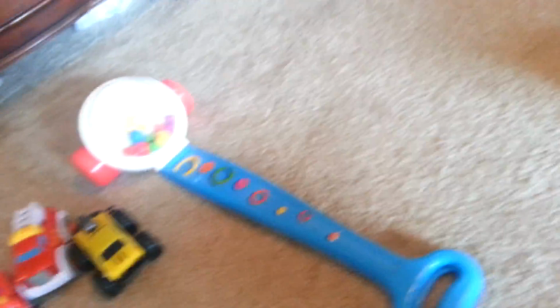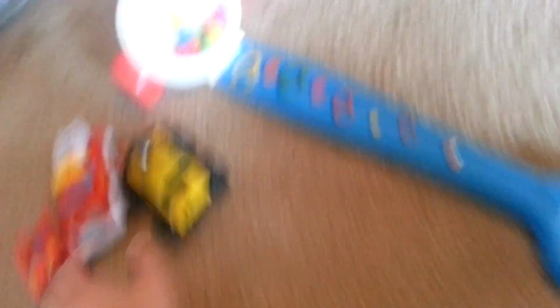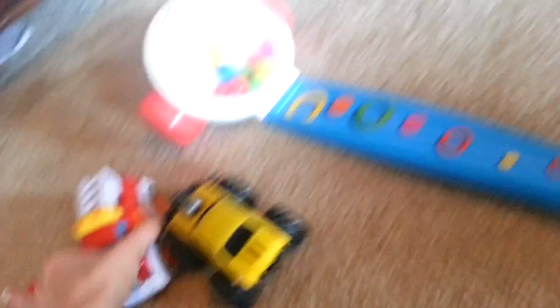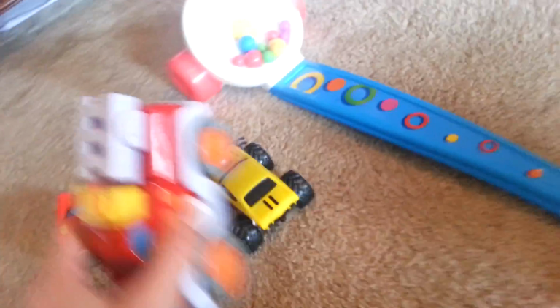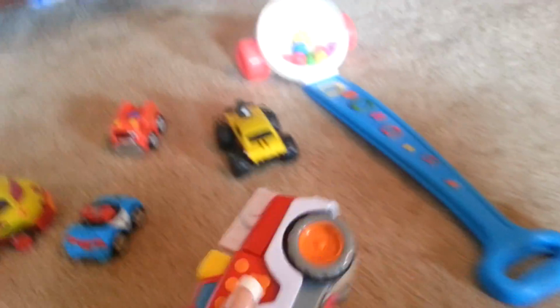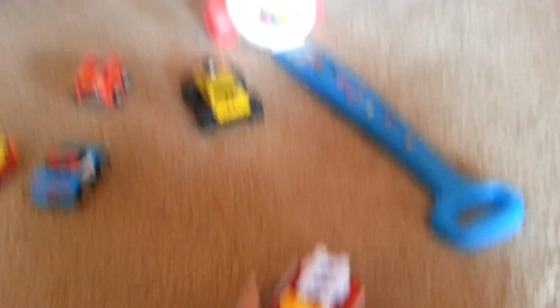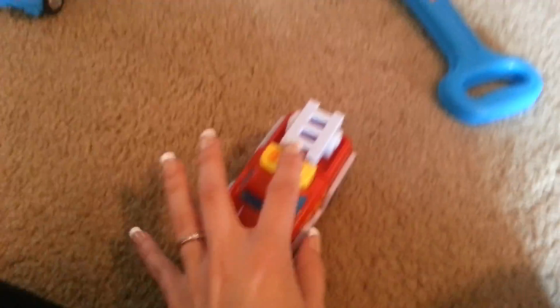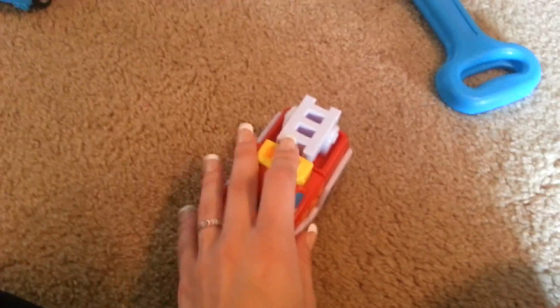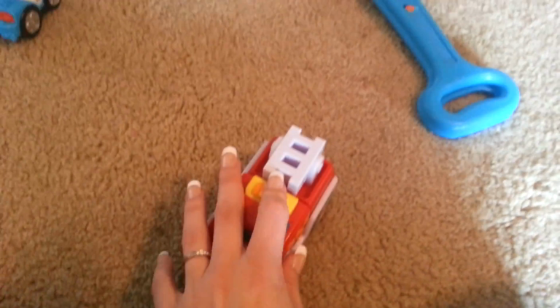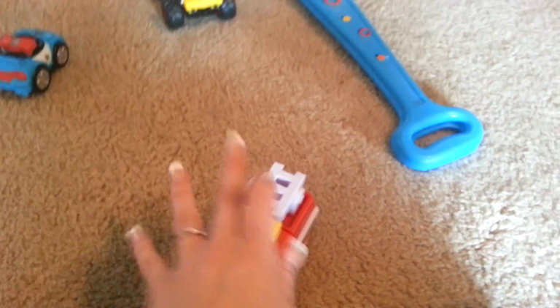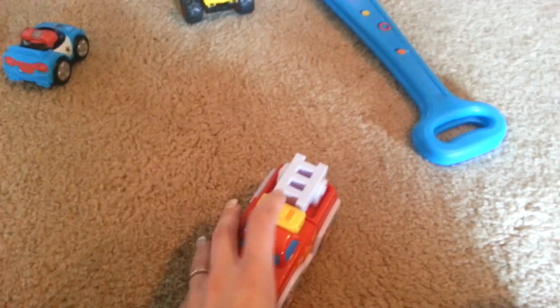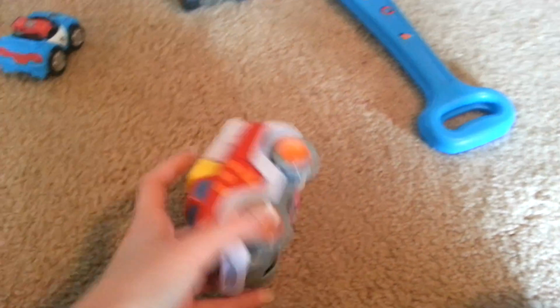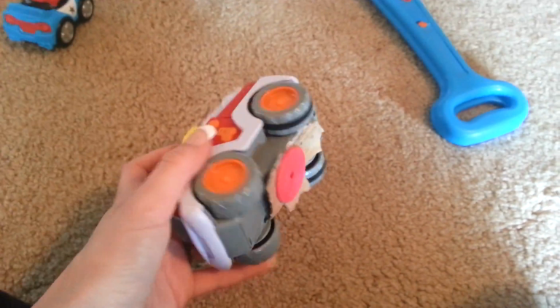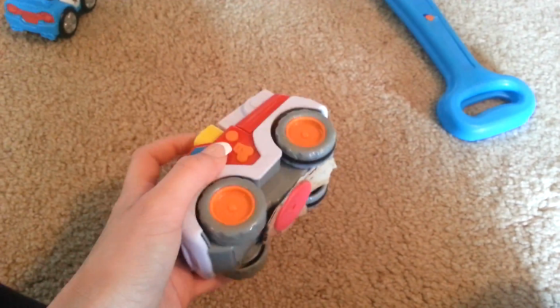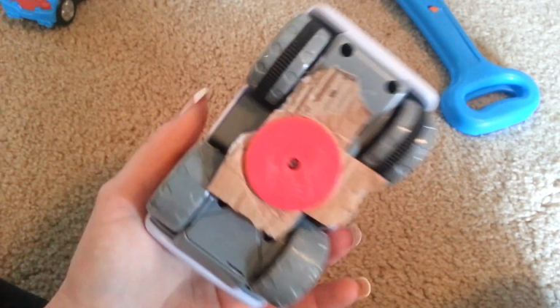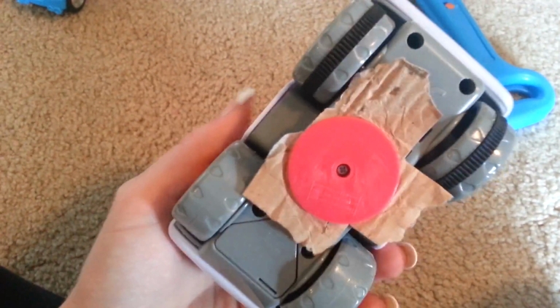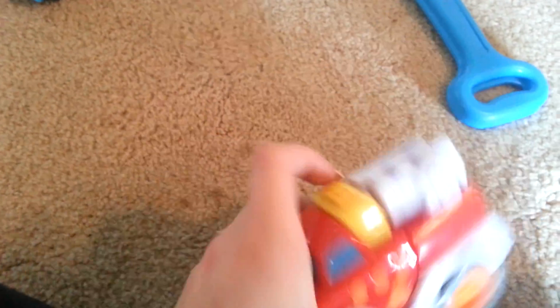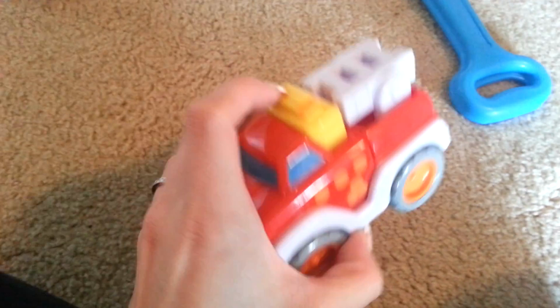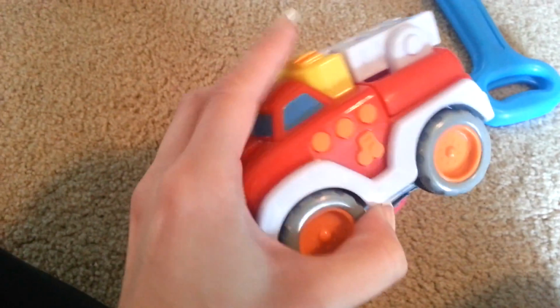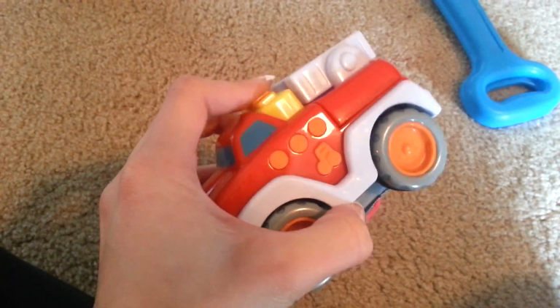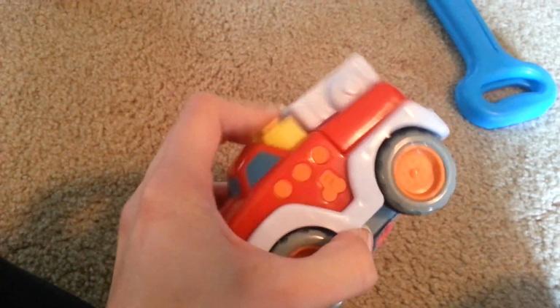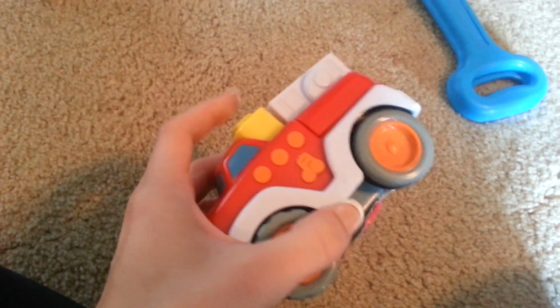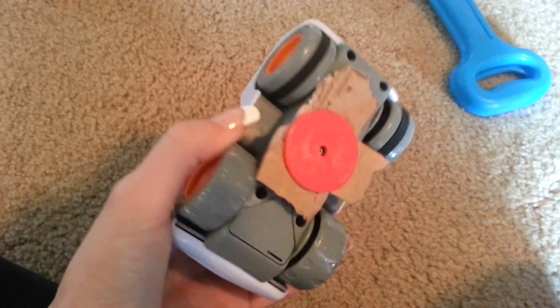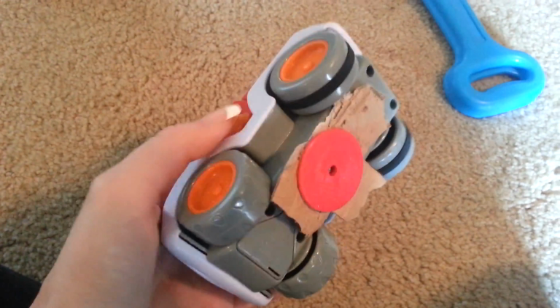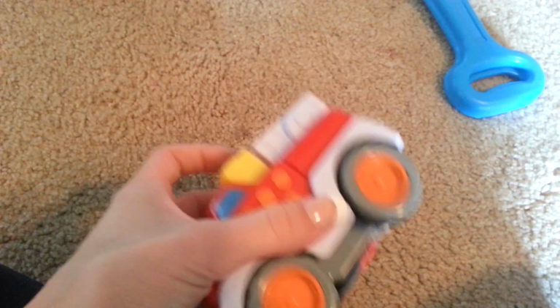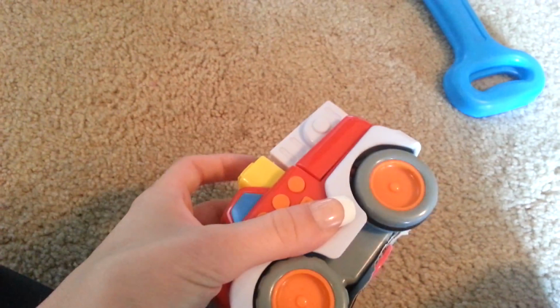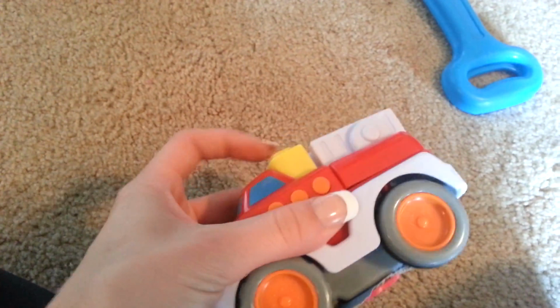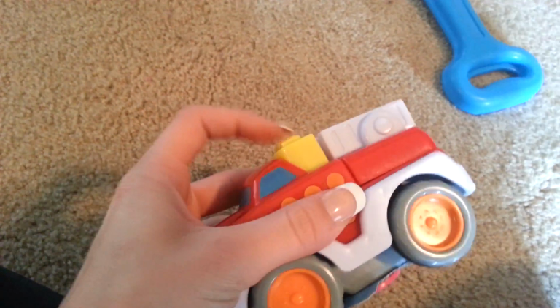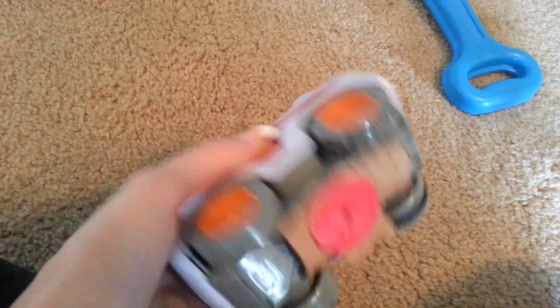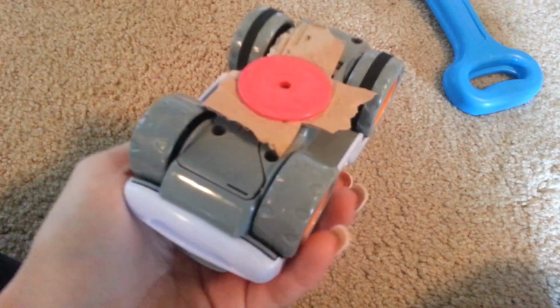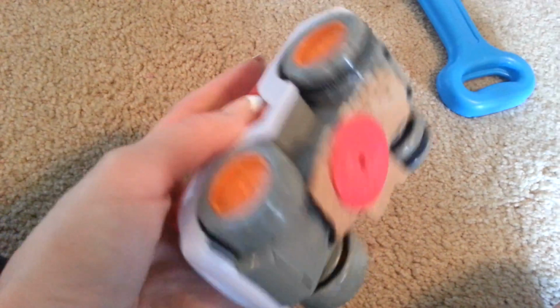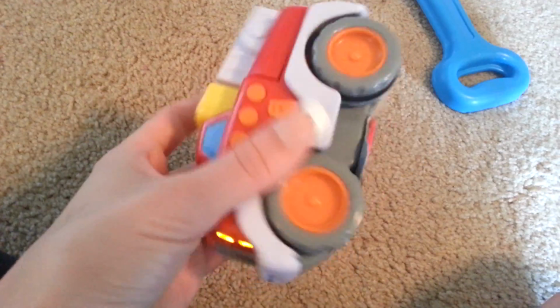And then this one — go Riley! Well, it goes. I haven't taken this off yet, but if you push this button it rolls around.